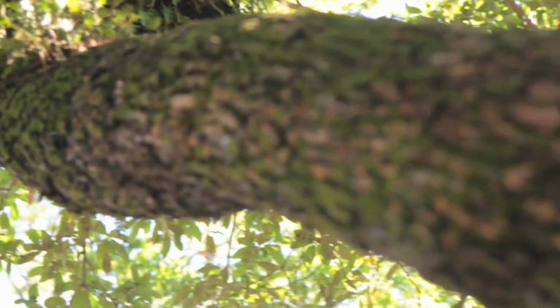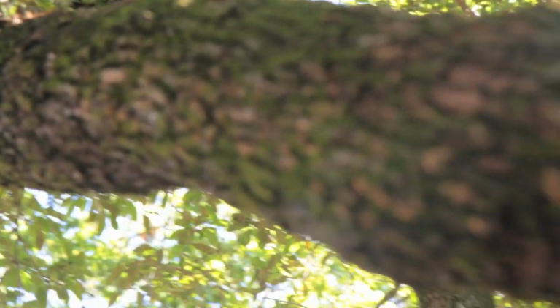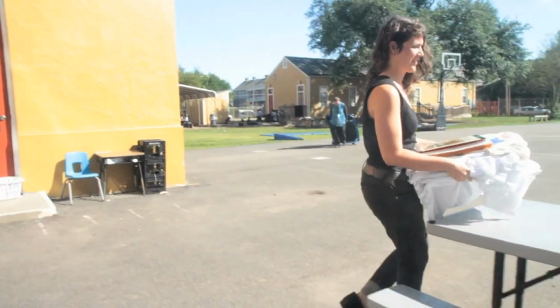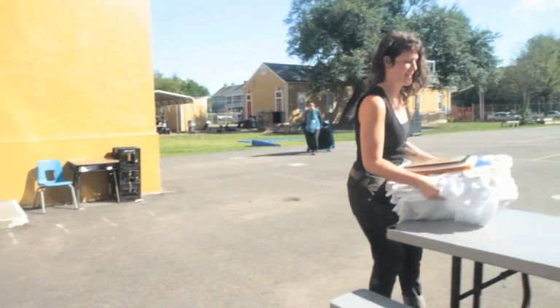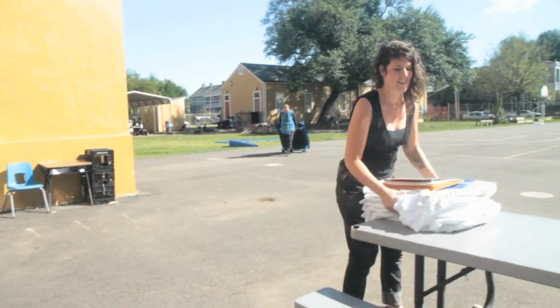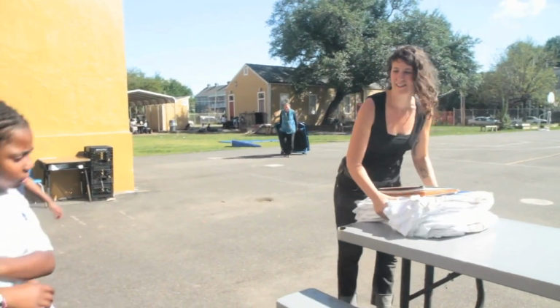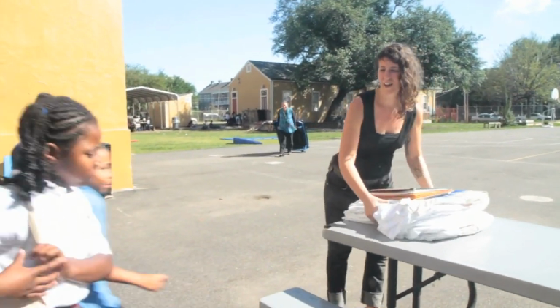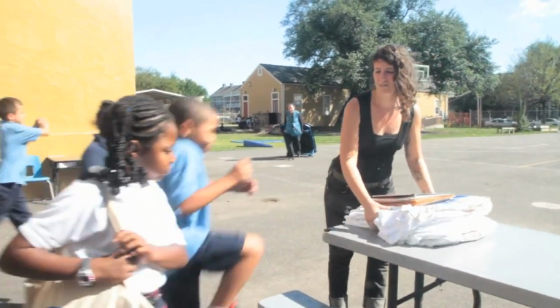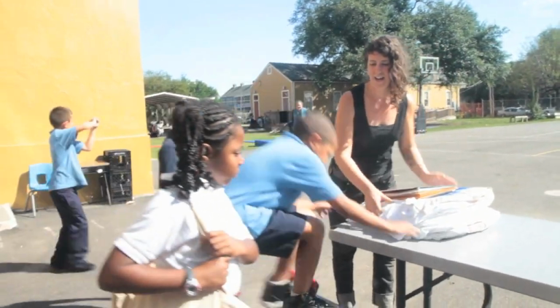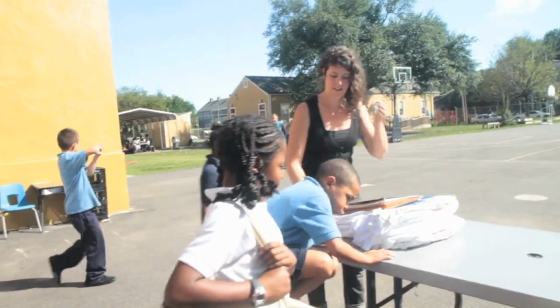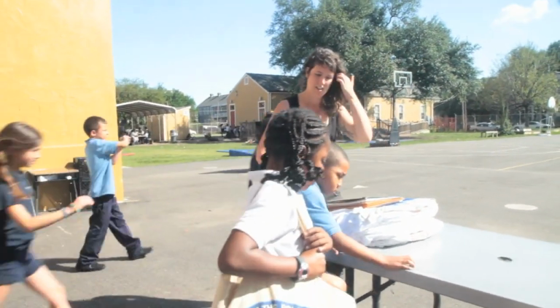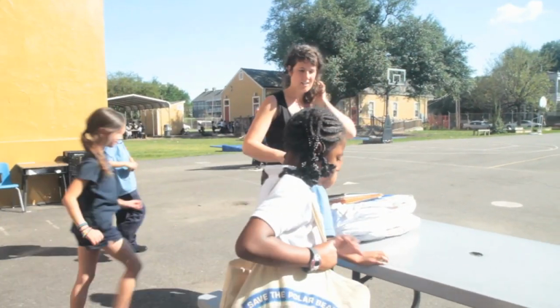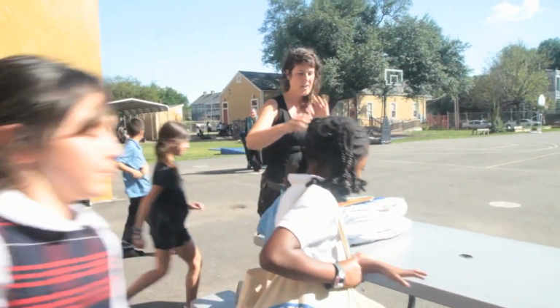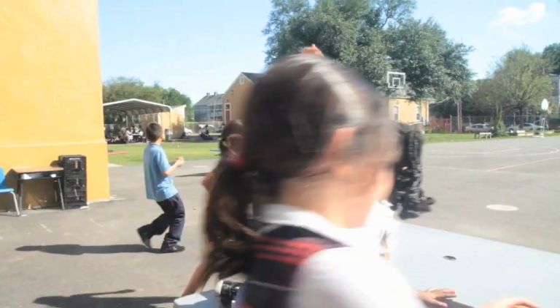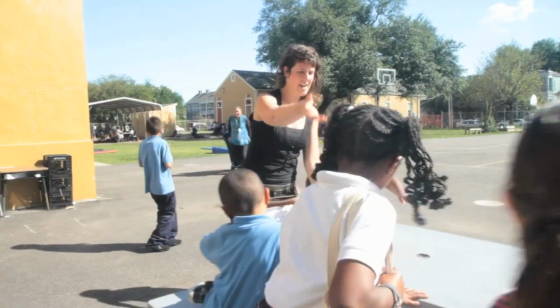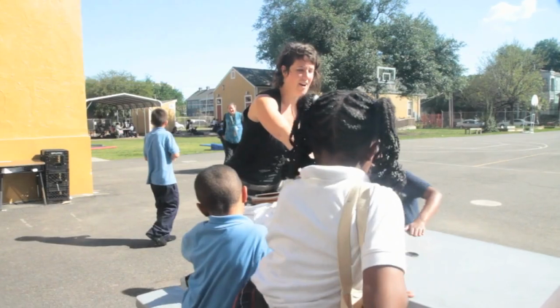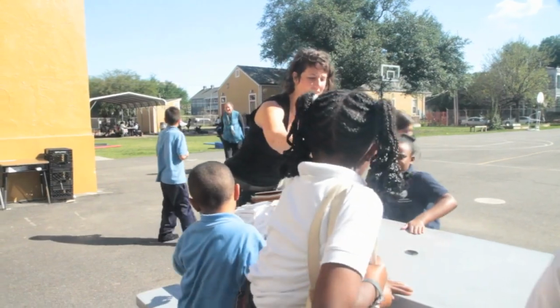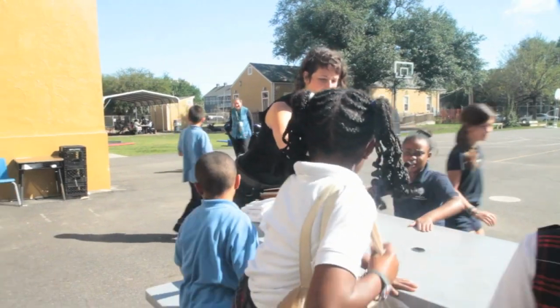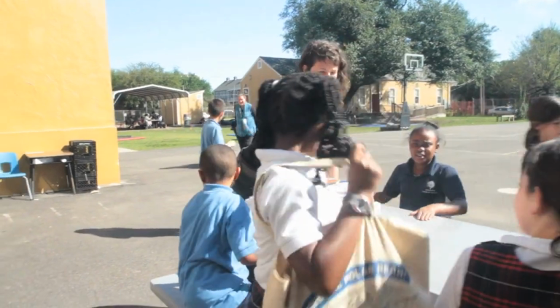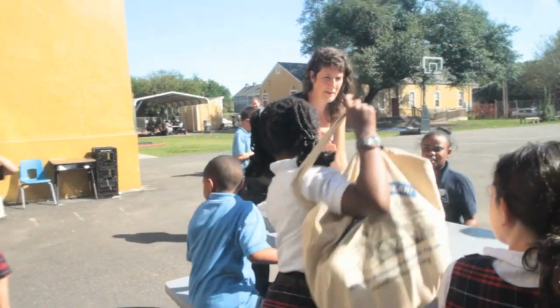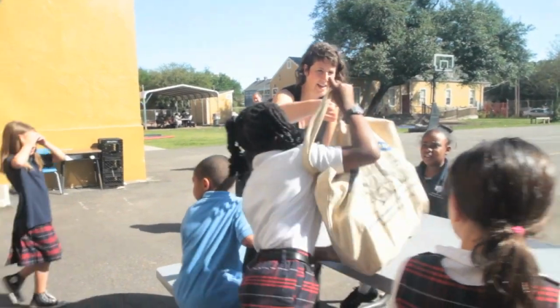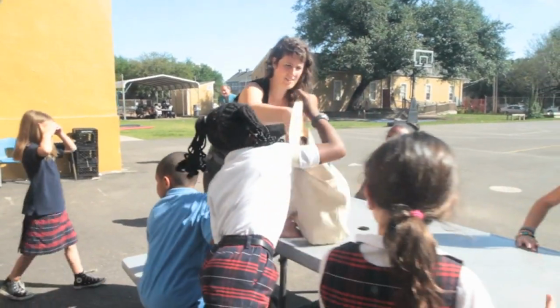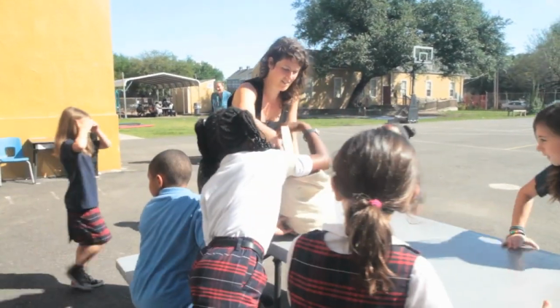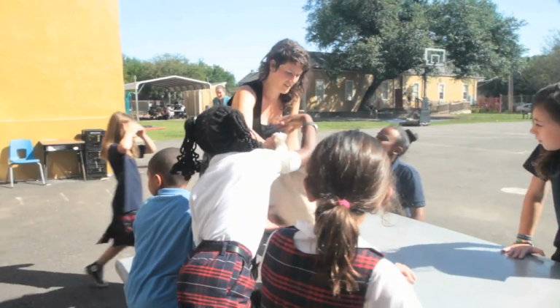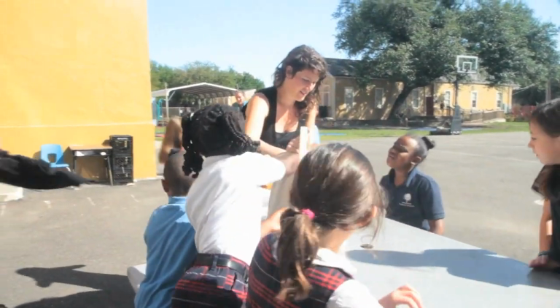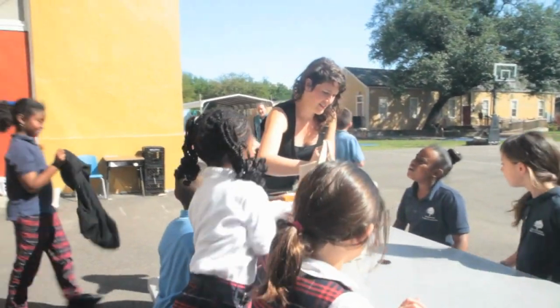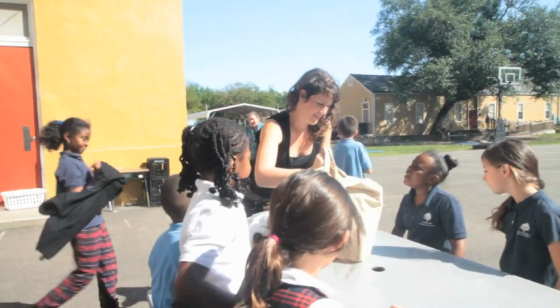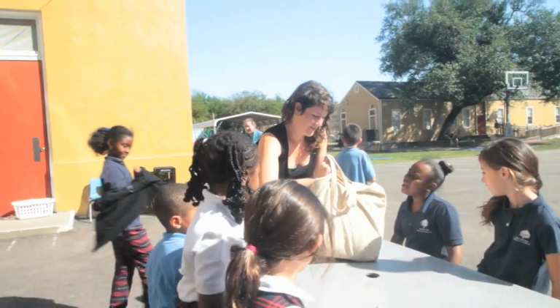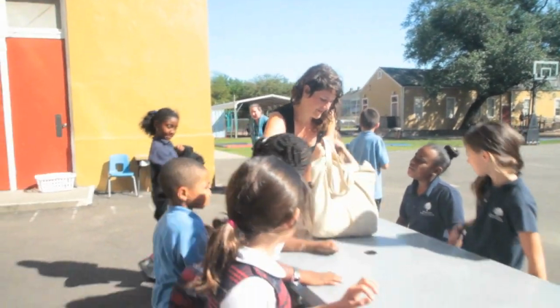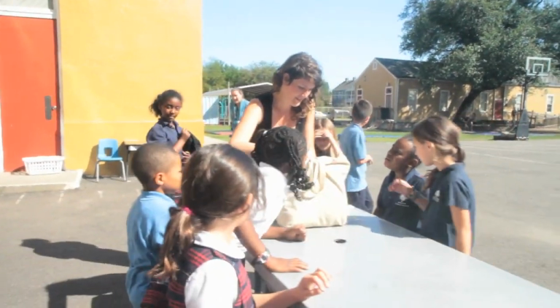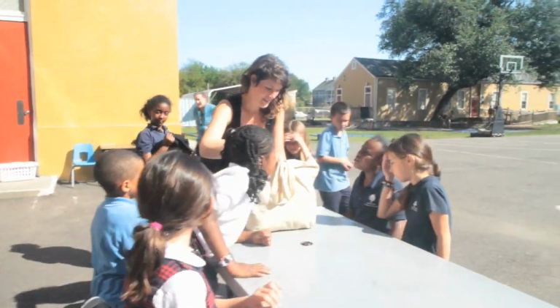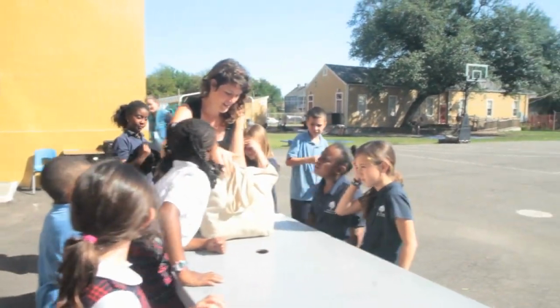Hi, my name is Kate Hanrahan. I'm a teaching artist here at the International School of Louisiana, and we have been working on some STEM curriculum with third grade.